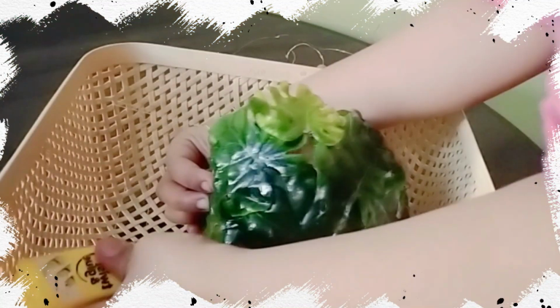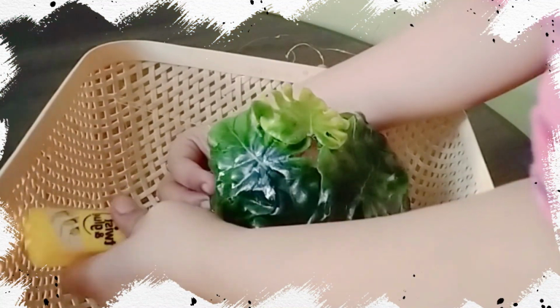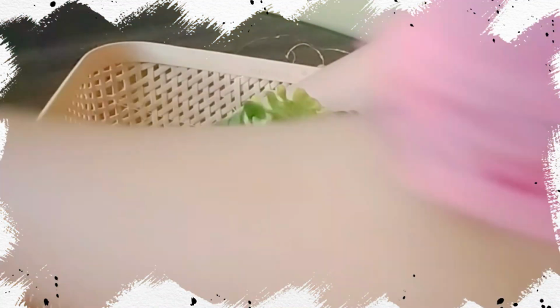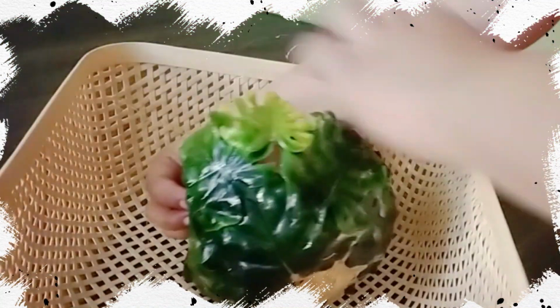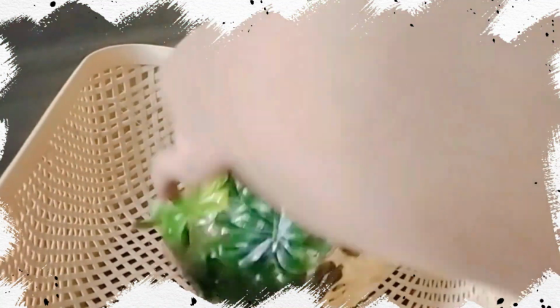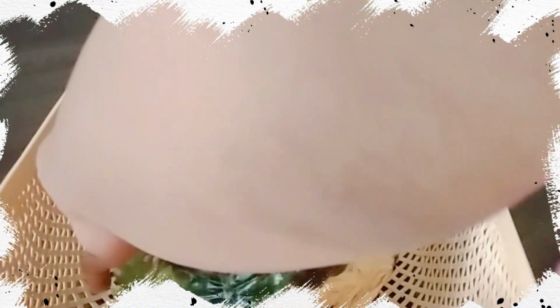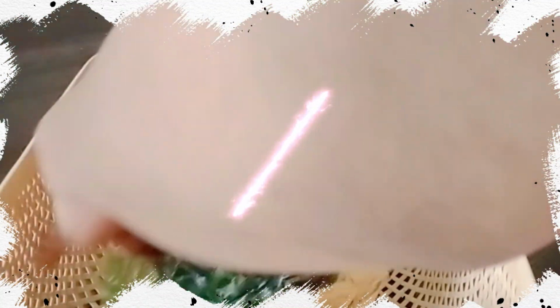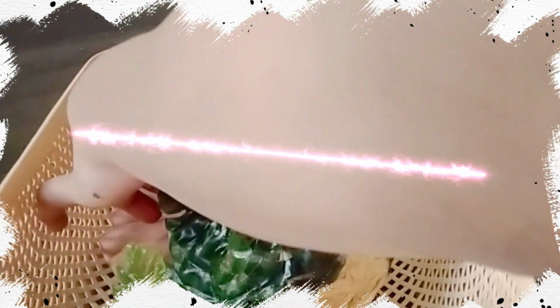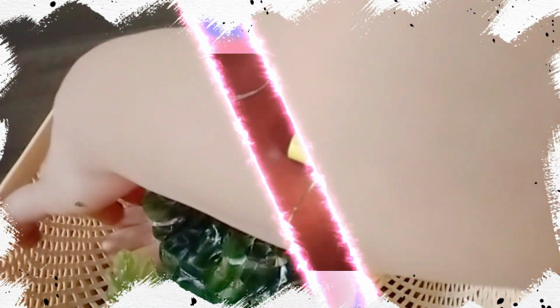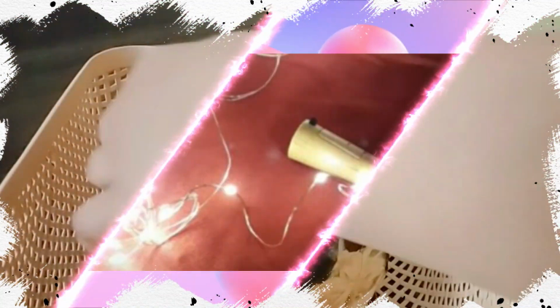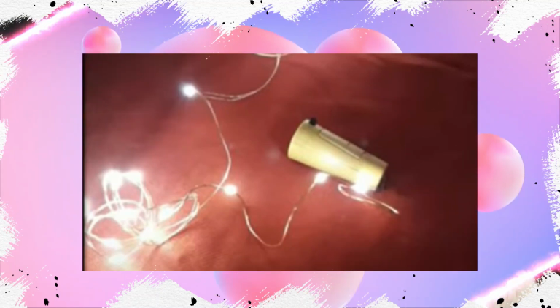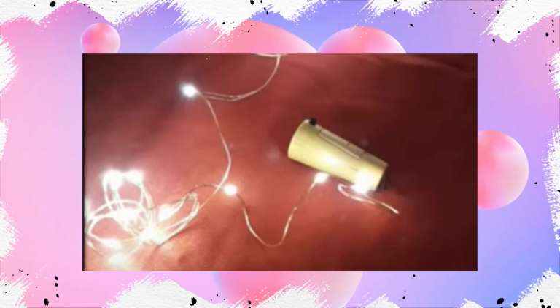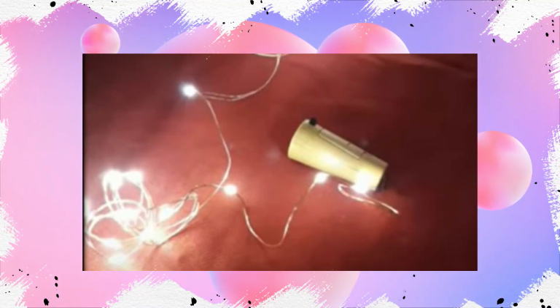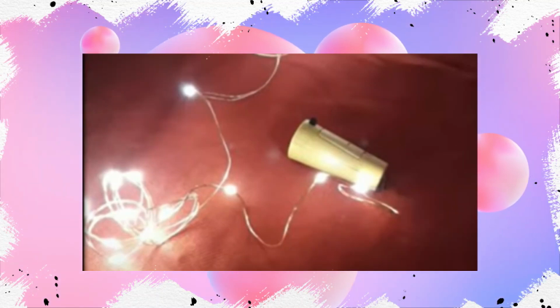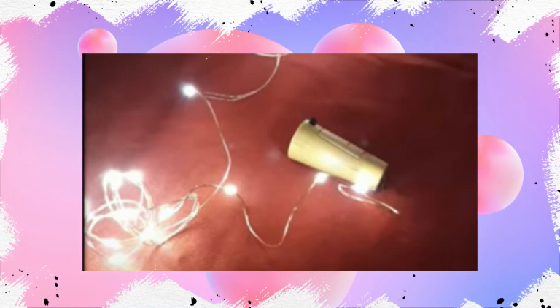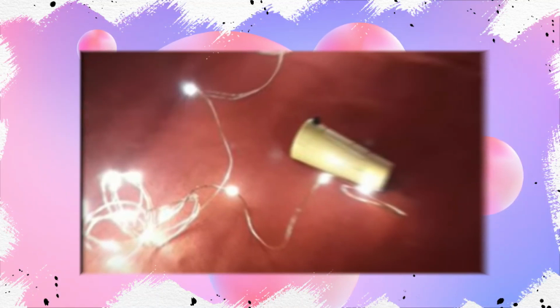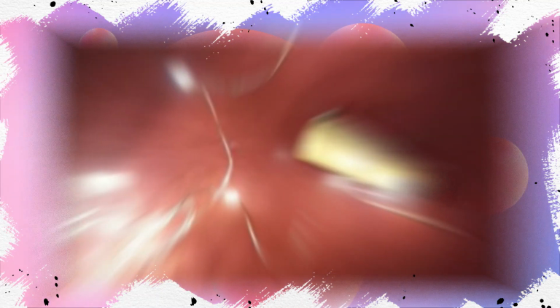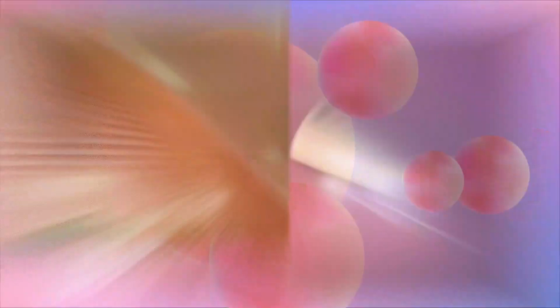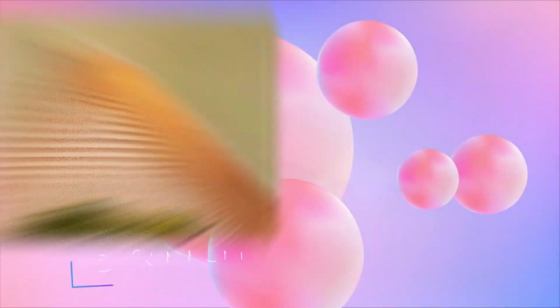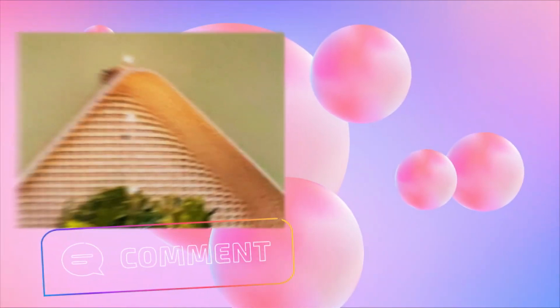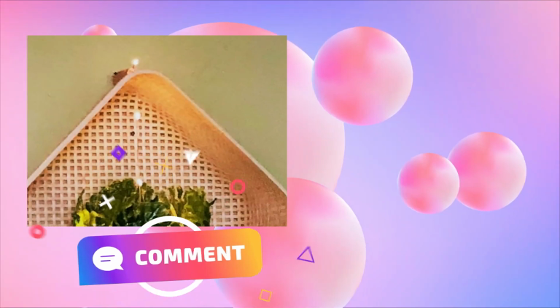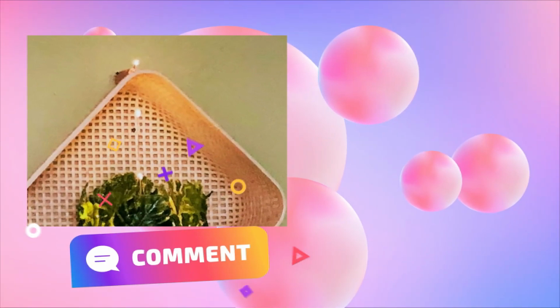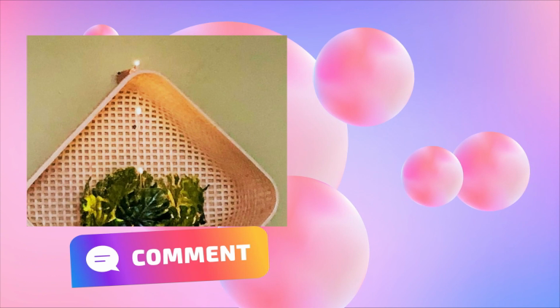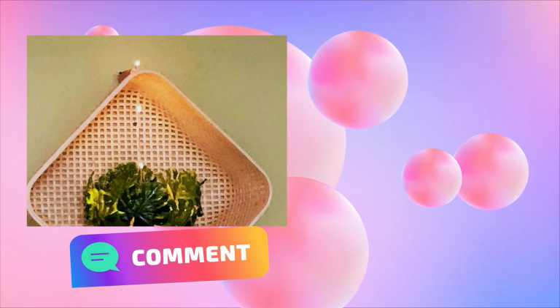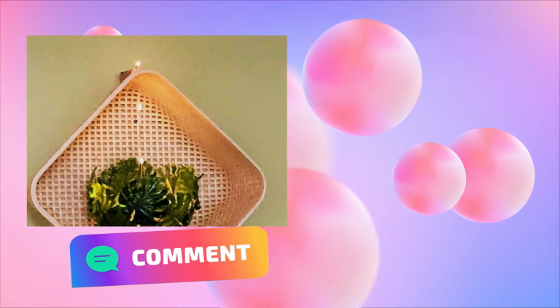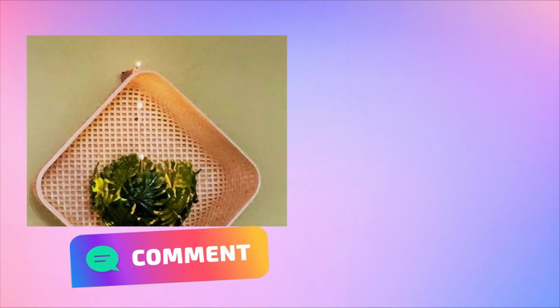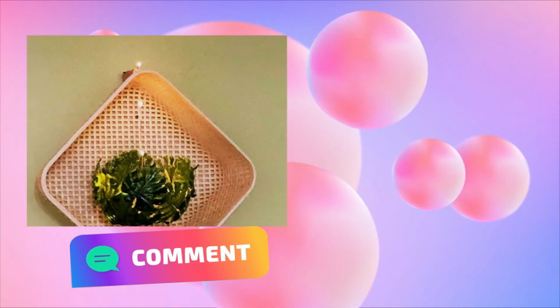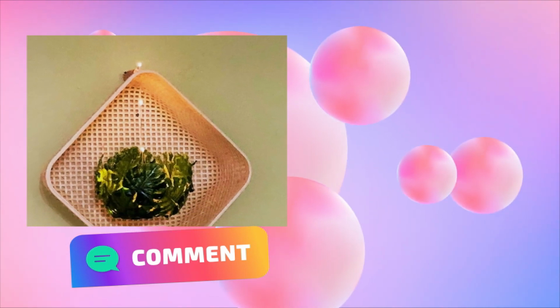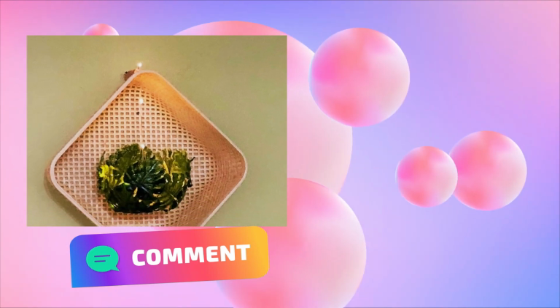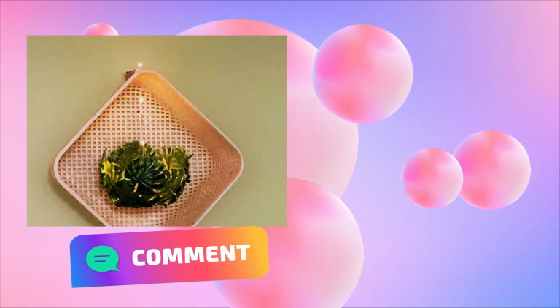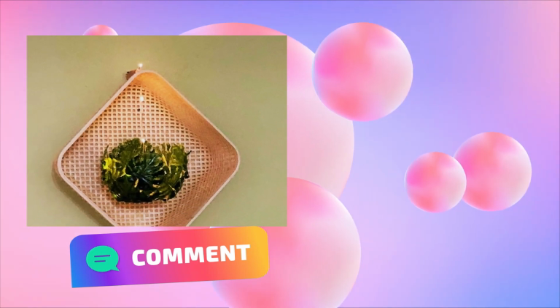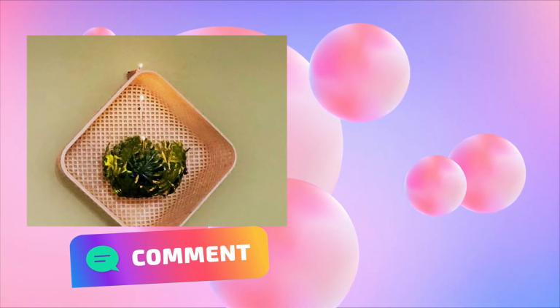Also, apply the tiniest amount of UHU glue behind the bowl shape. Next, I have used a 20 LED fairy light set threaded through the basket into the bowl, and there you have it — a beautiful floating lamp.